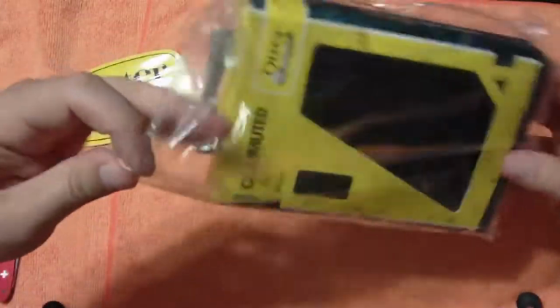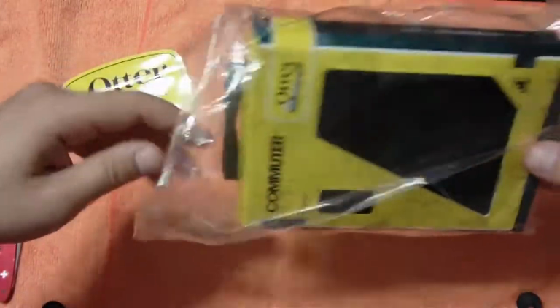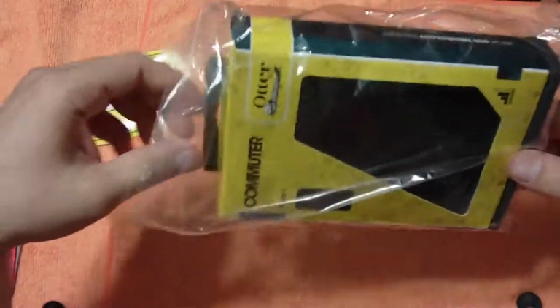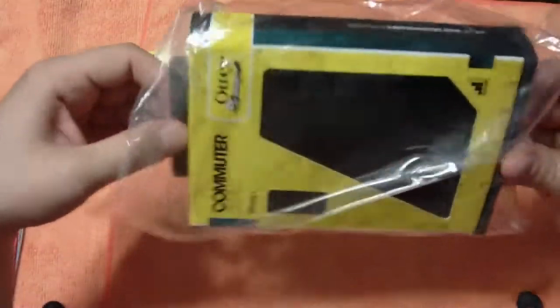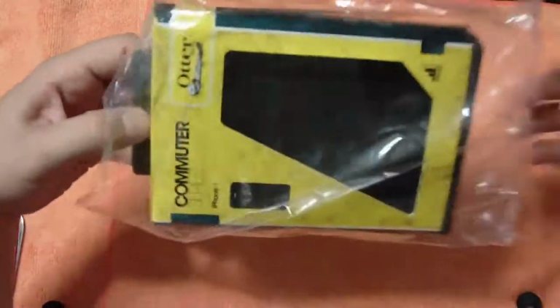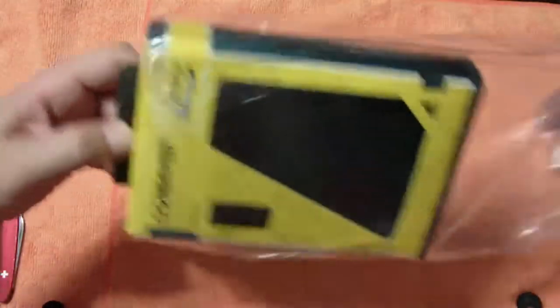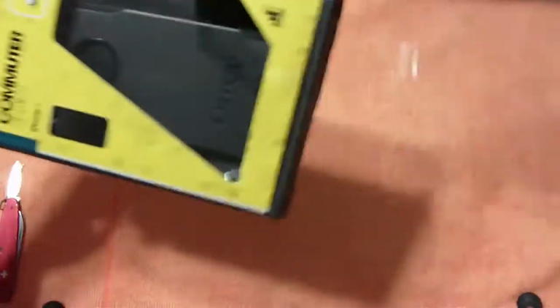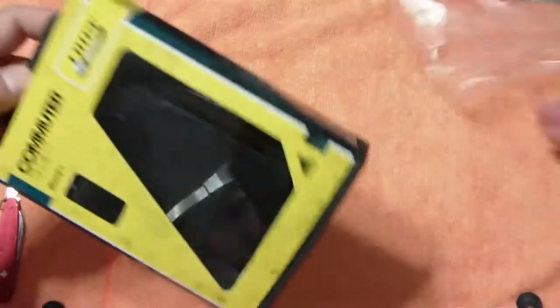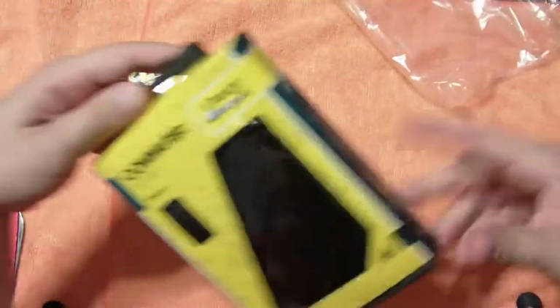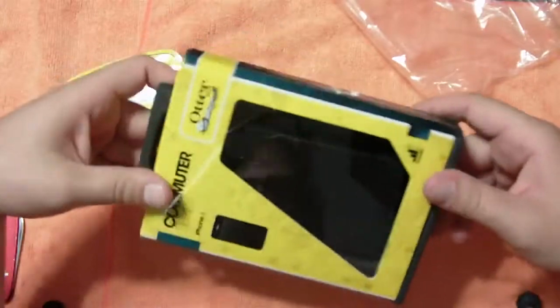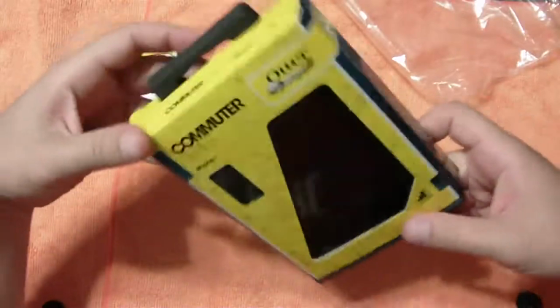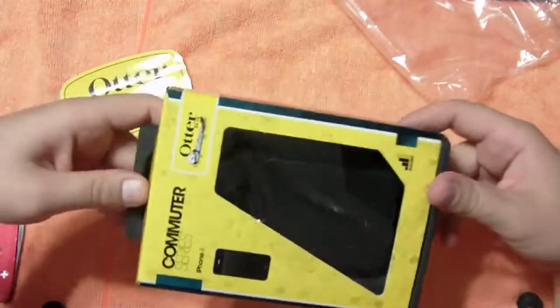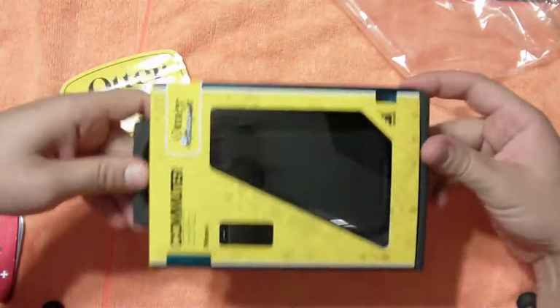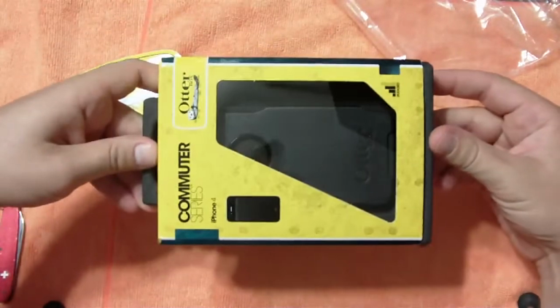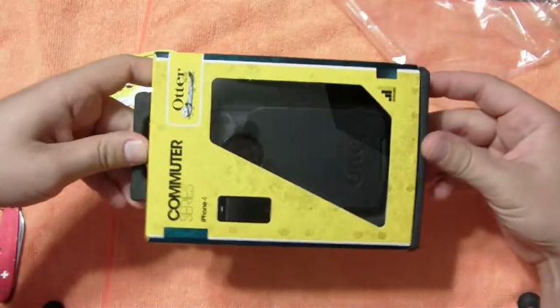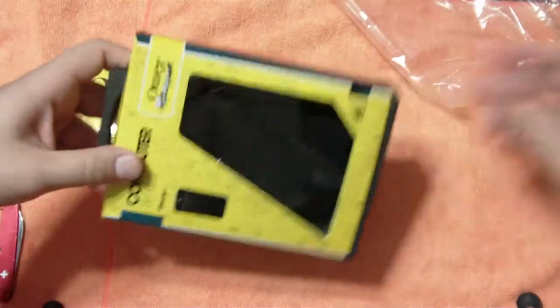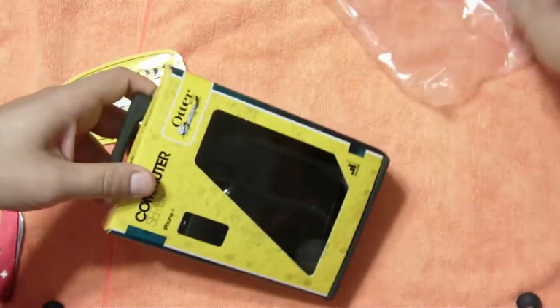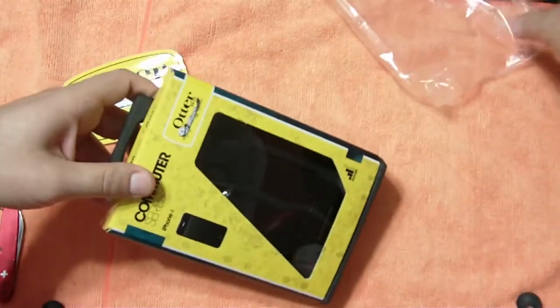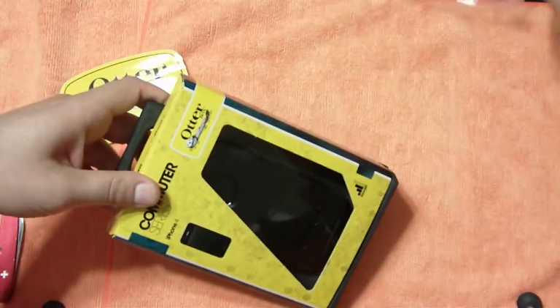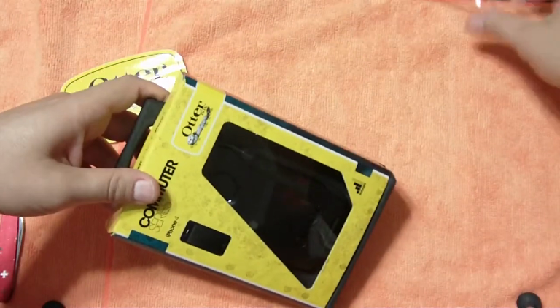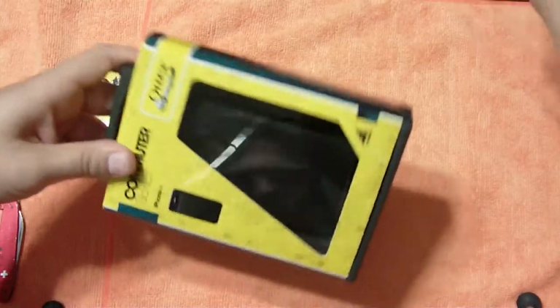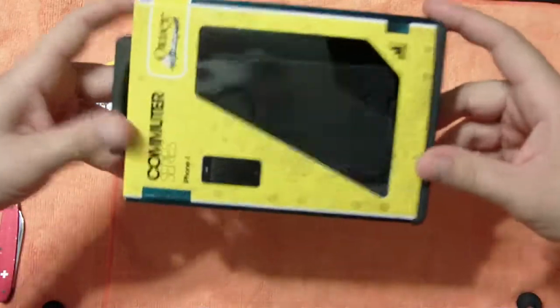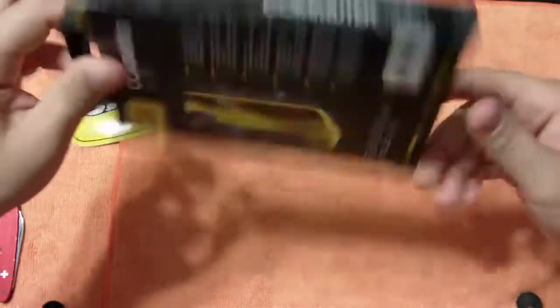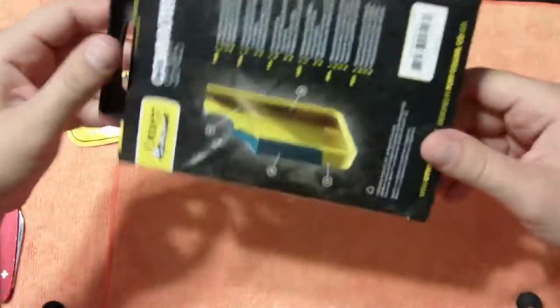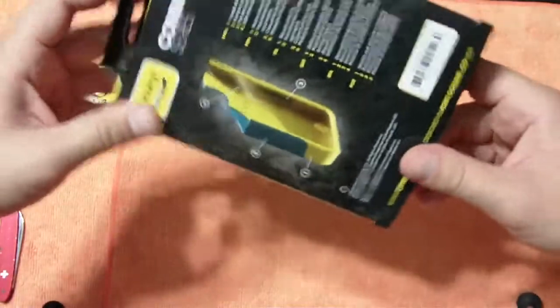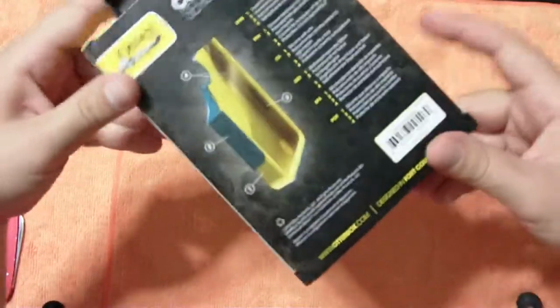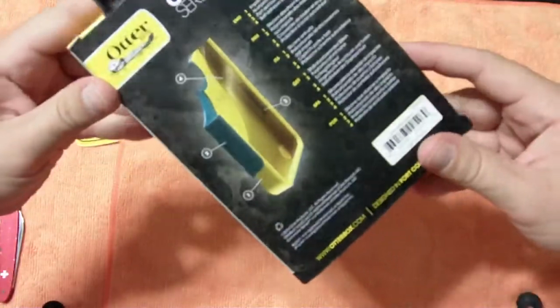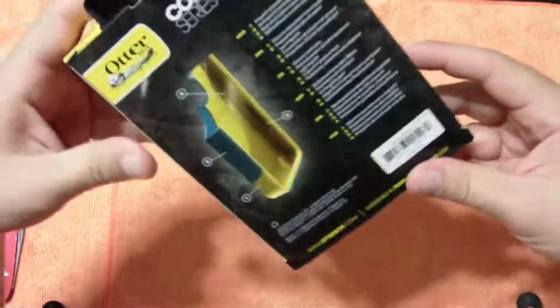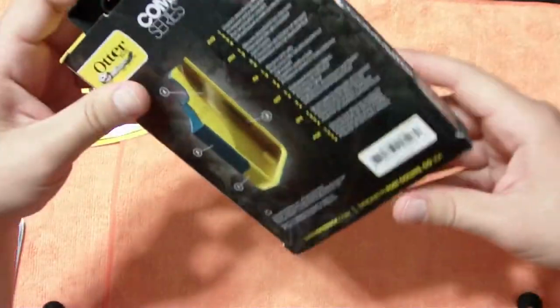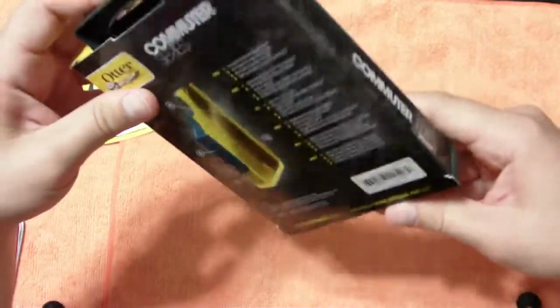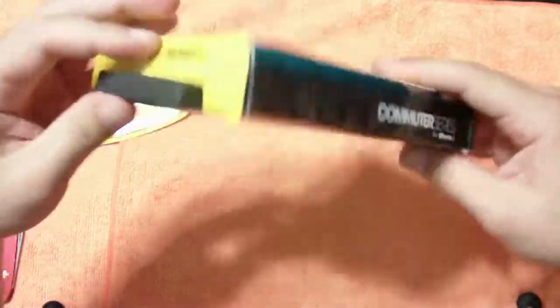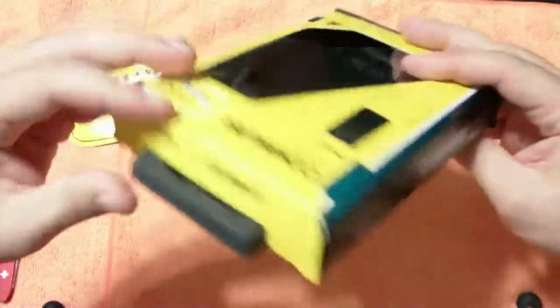And the new OtterBox packaging, which I really like. I think it's different. Definitely sharp looking. I guess in the end it doesn't really matter, but I always like nice packaging.